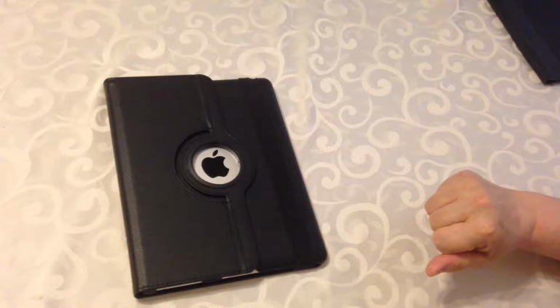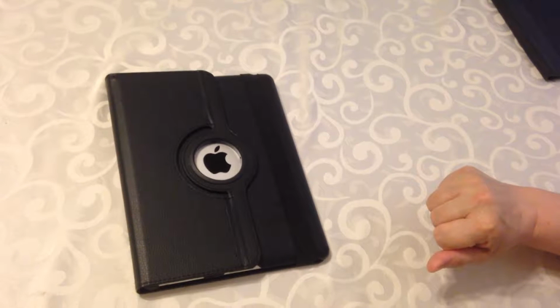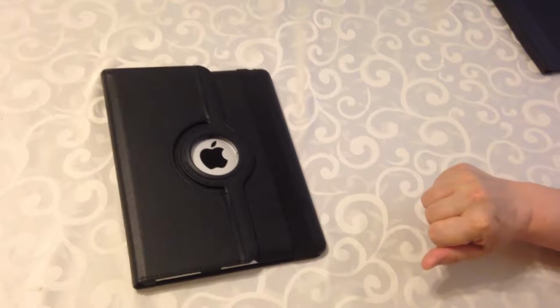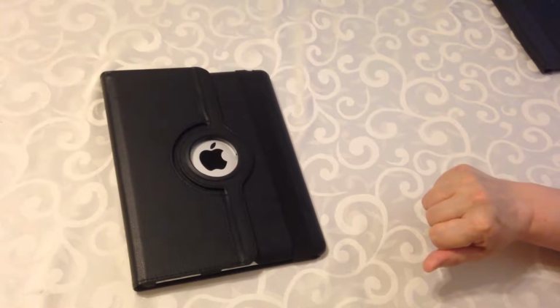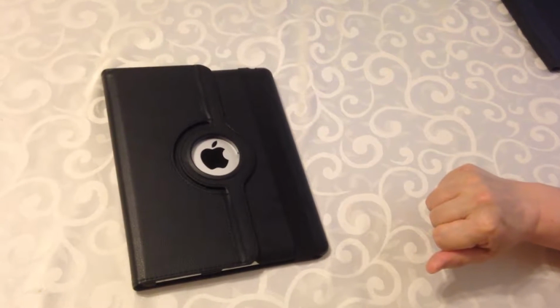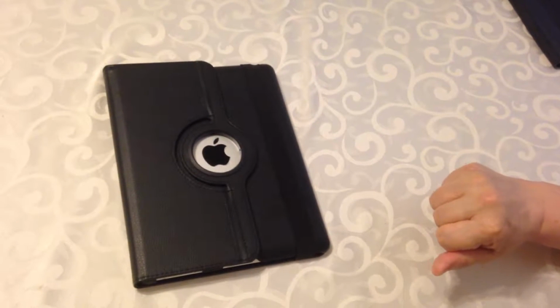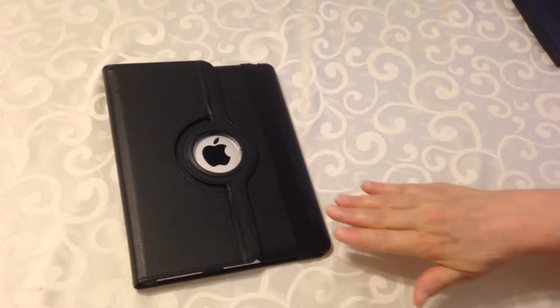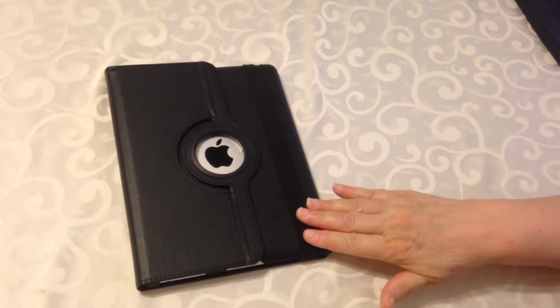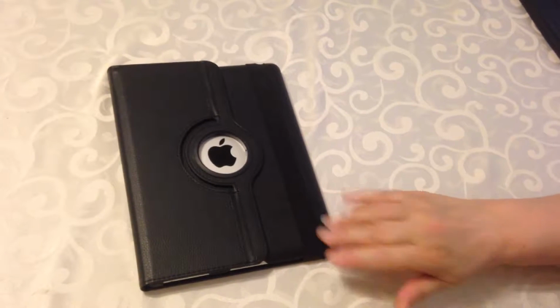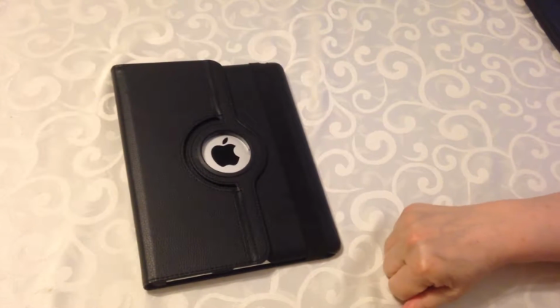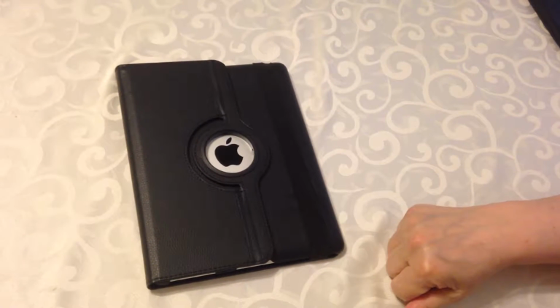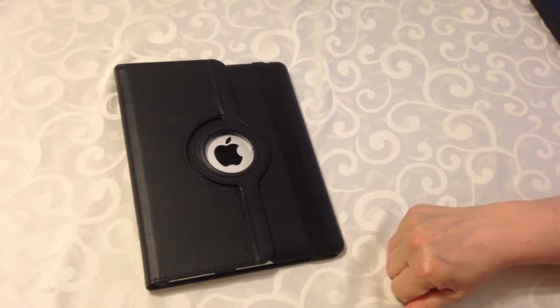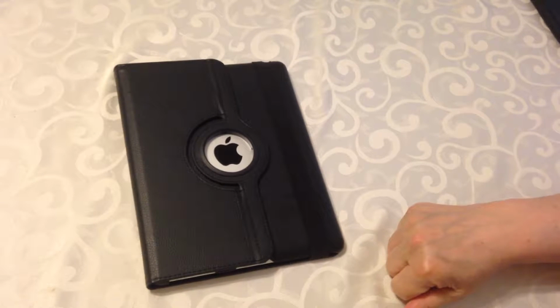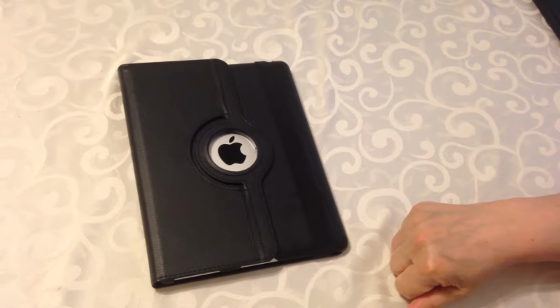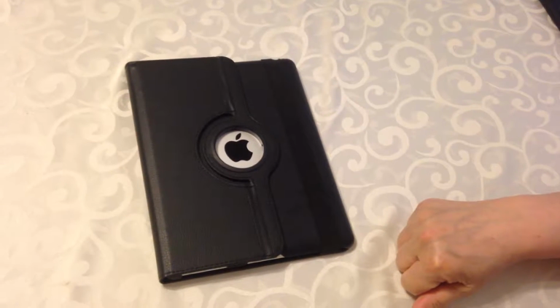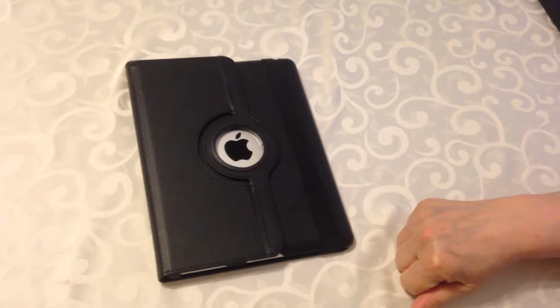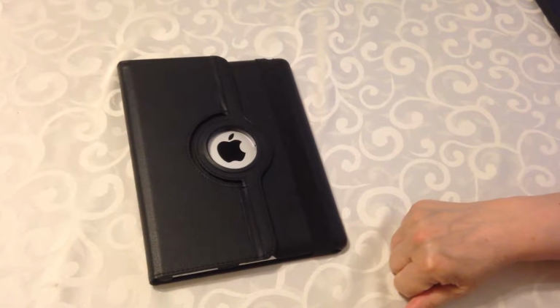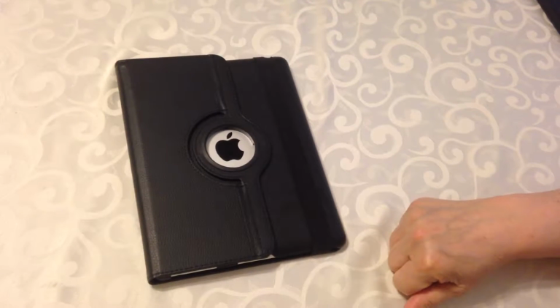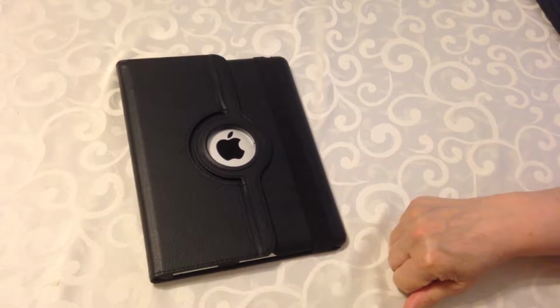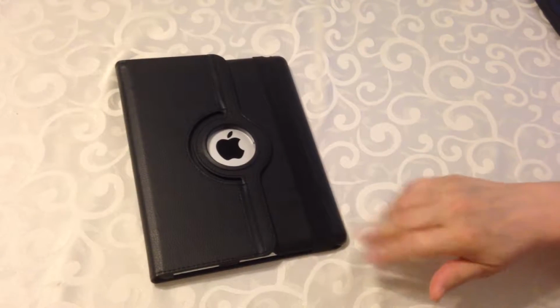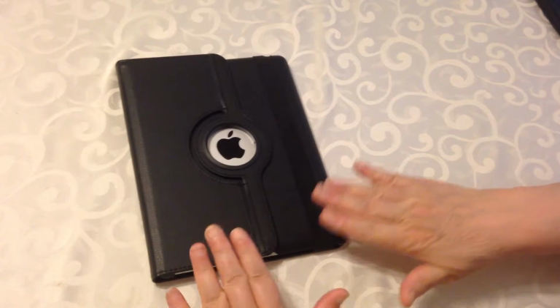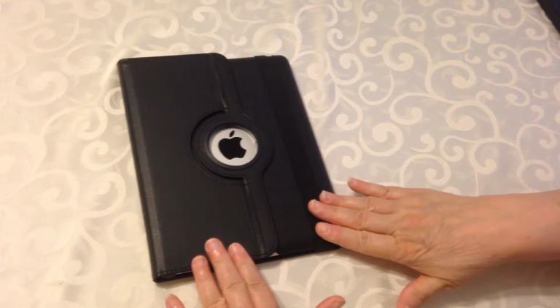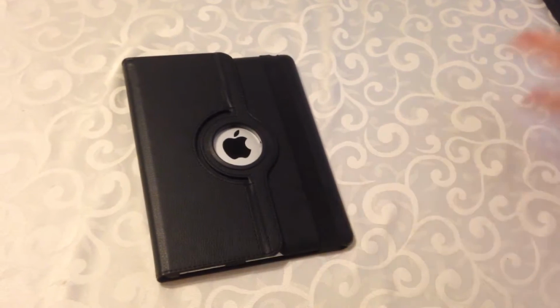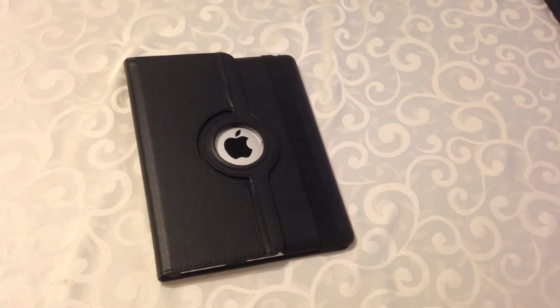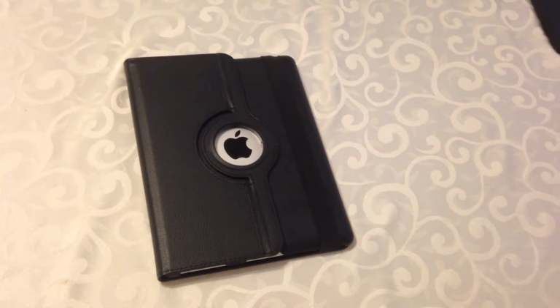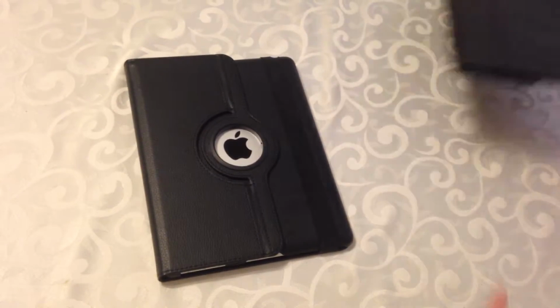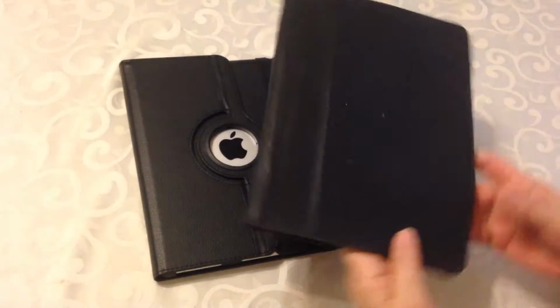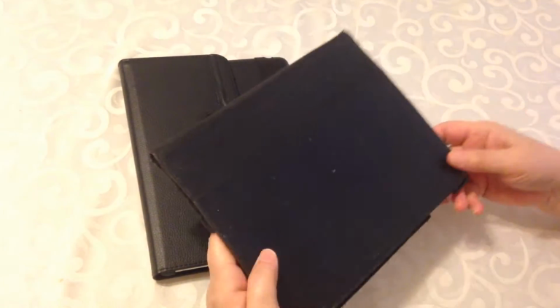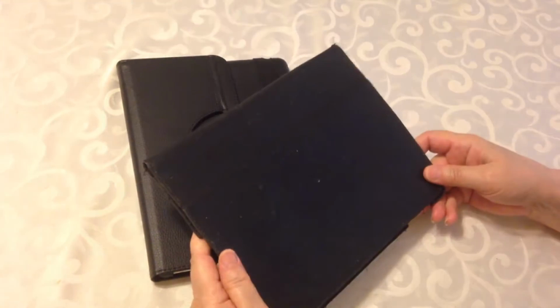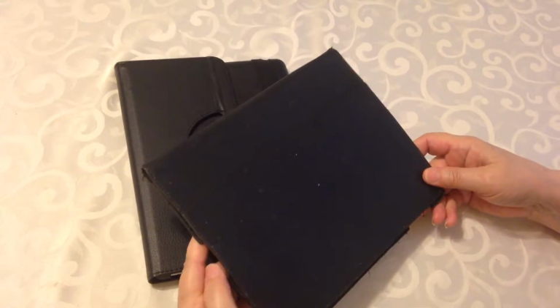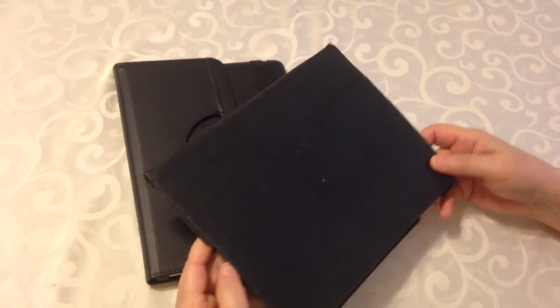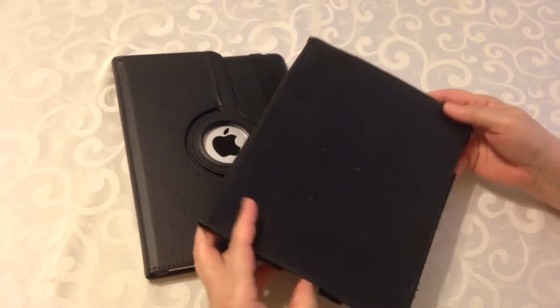We're doing a review here on an iPad case. I believe it's pronounced Top Prime — it's T-O-P-R-I-M-E. But before we get to that, I want to show you my old iPad case.